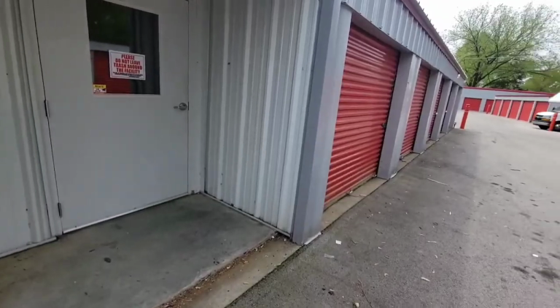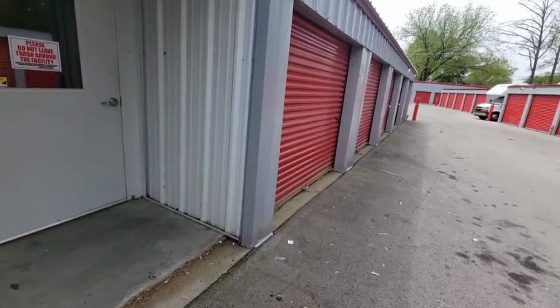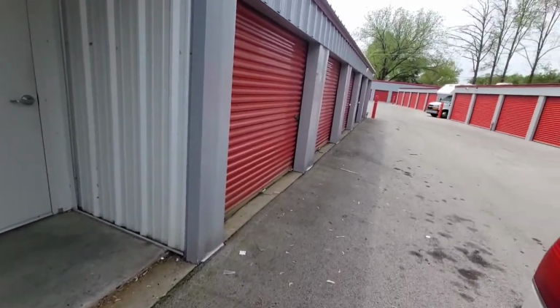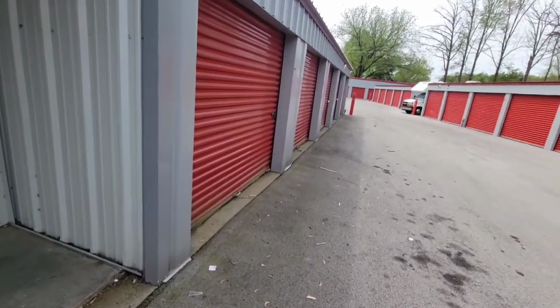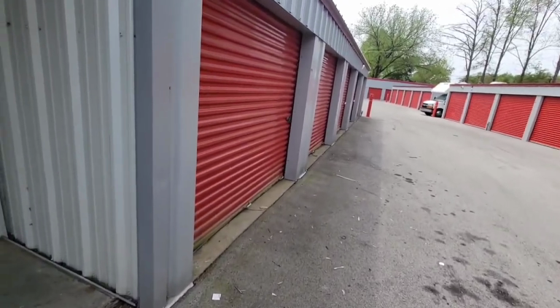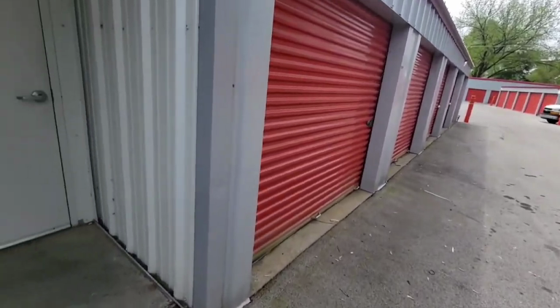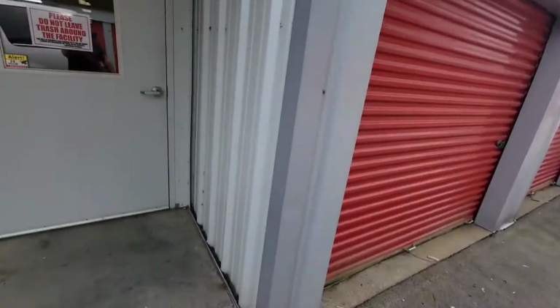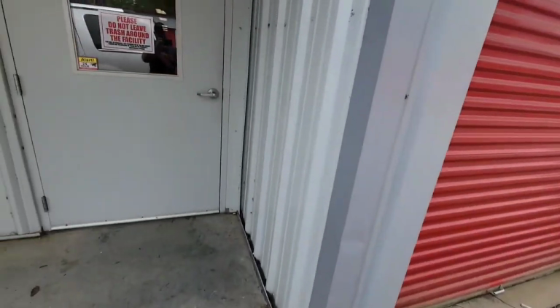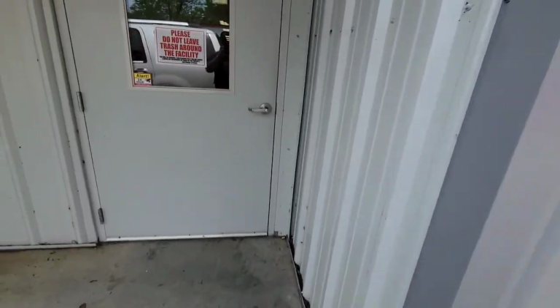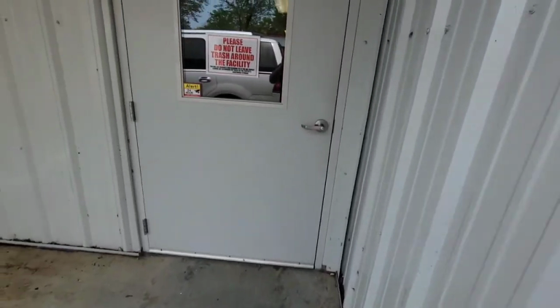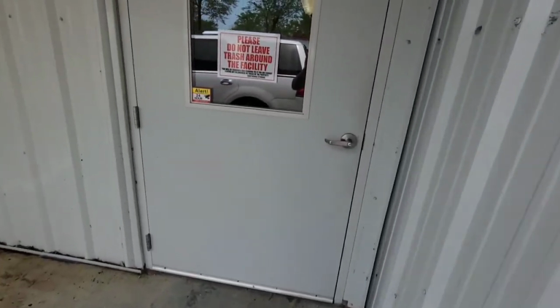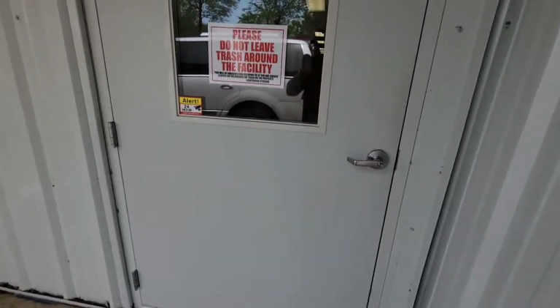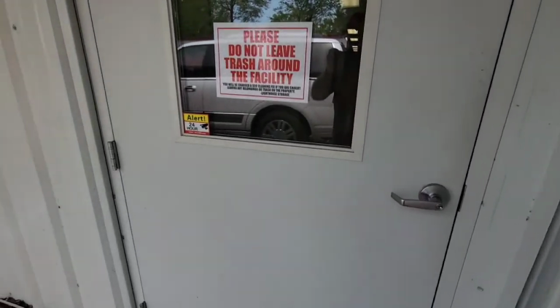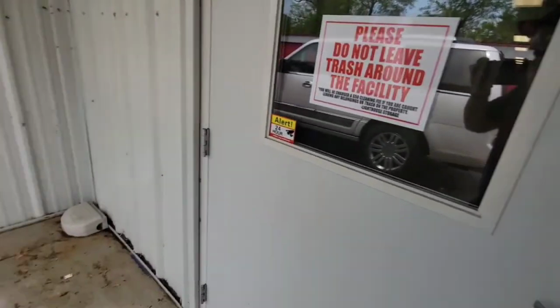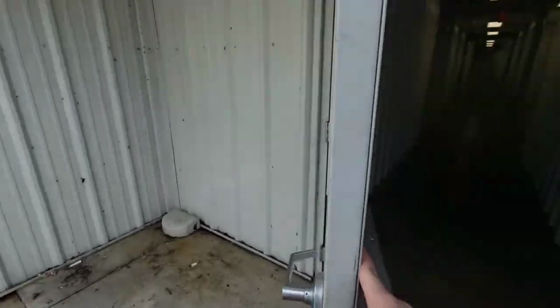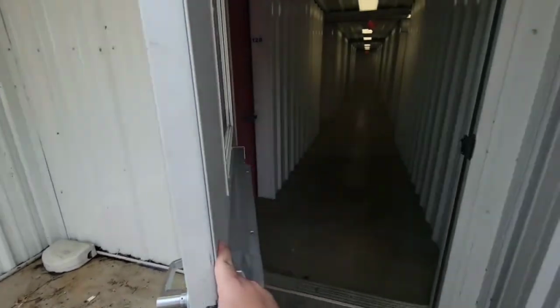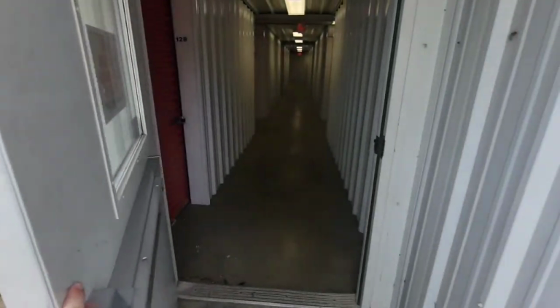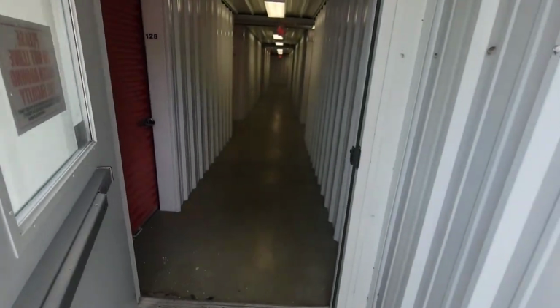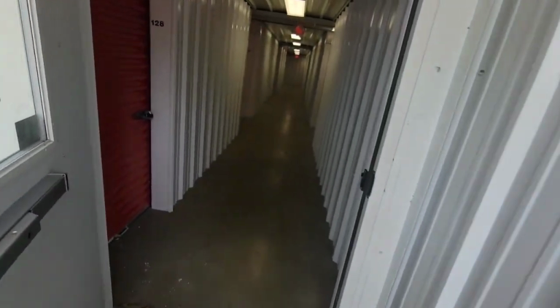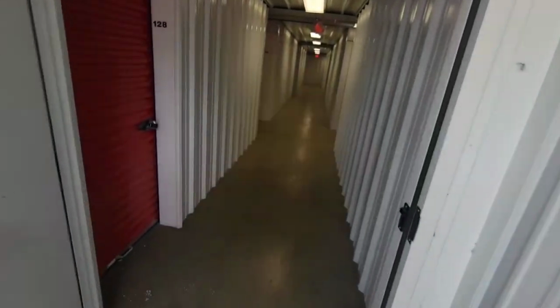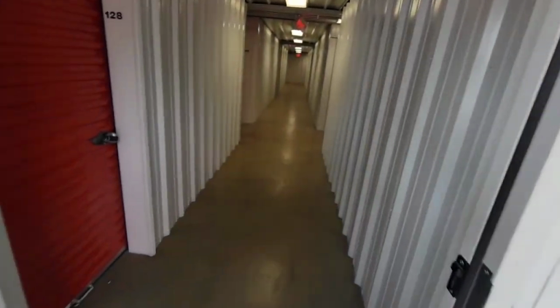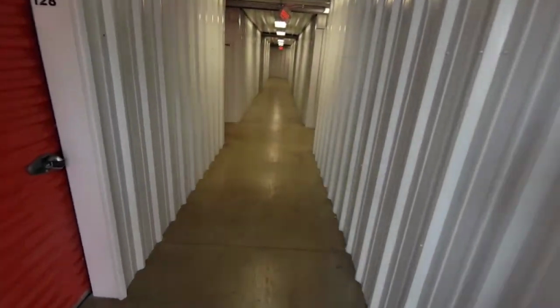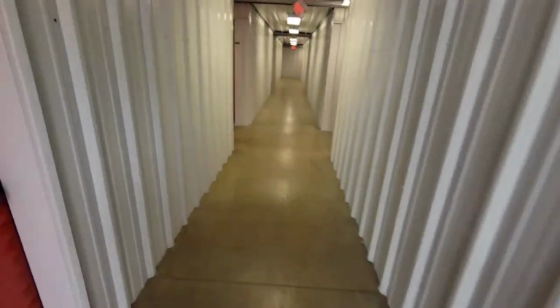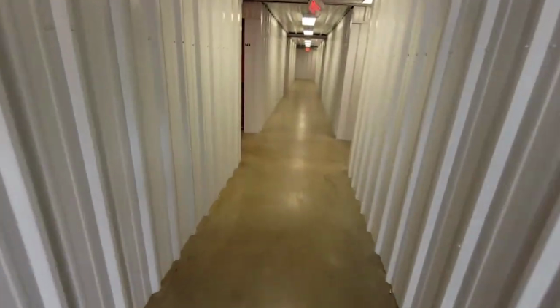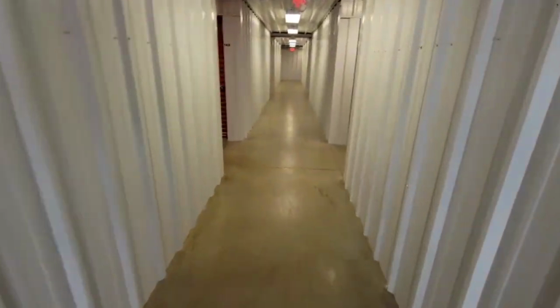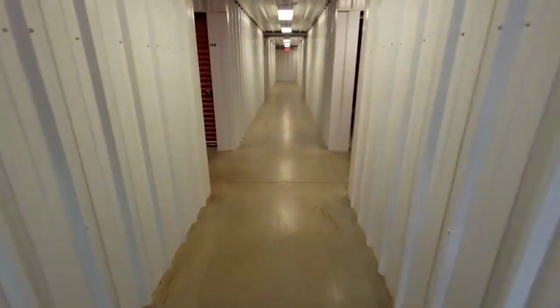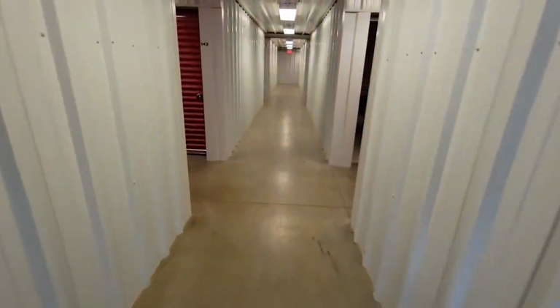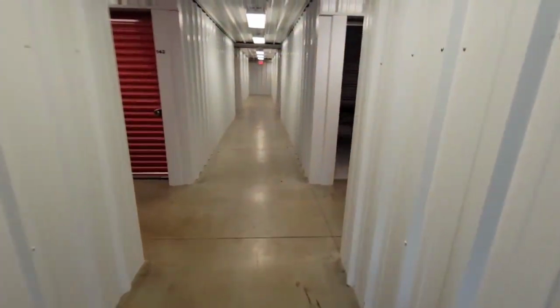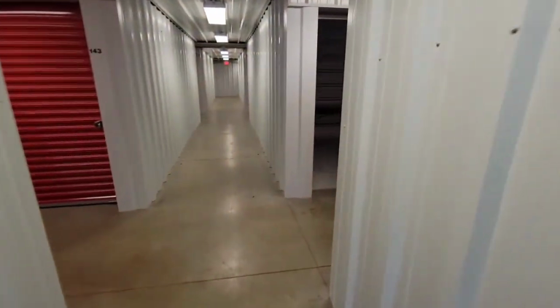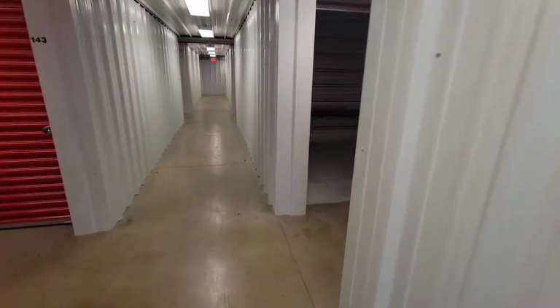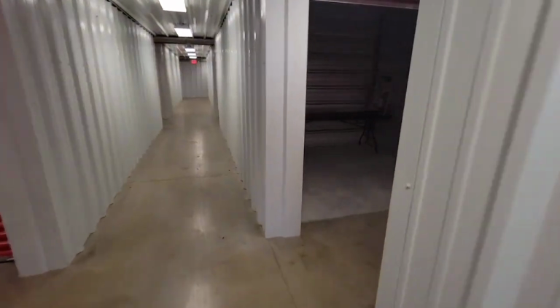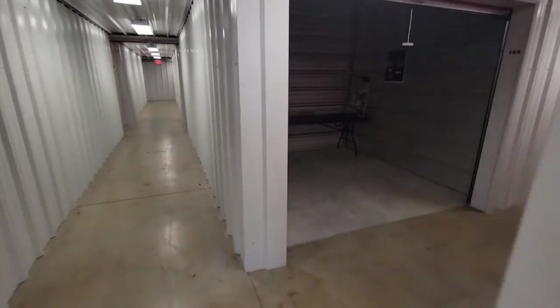Hey, what is going on everybody? I wanted to take you on a quick tour of the new storage unit. This is where I'm going to house the Fraser project and the Nervosa build, and anything else that I don't use daily.